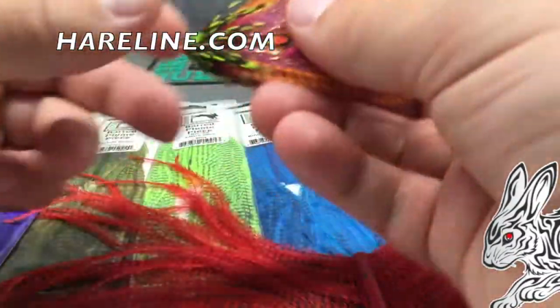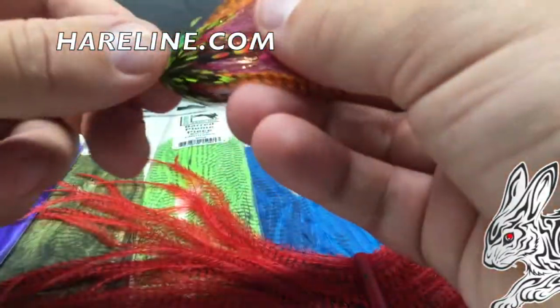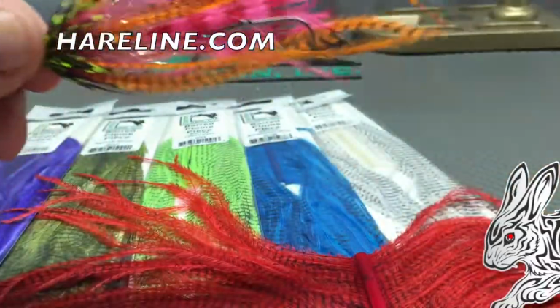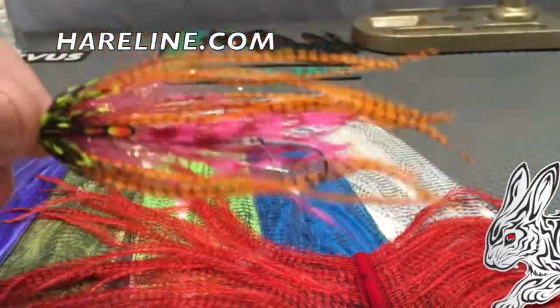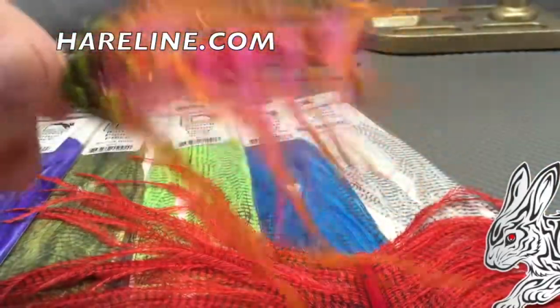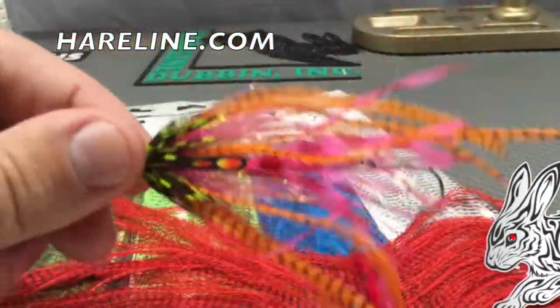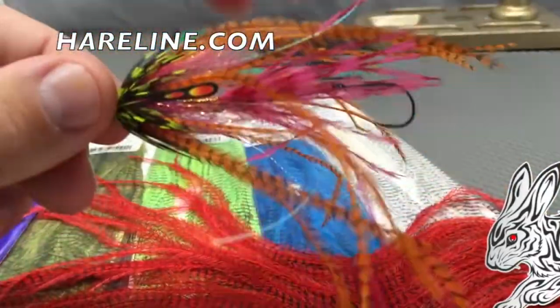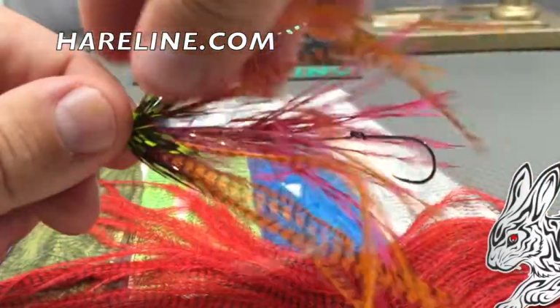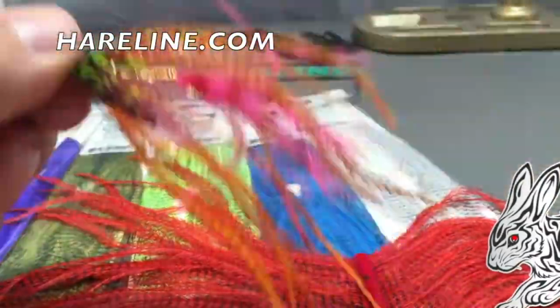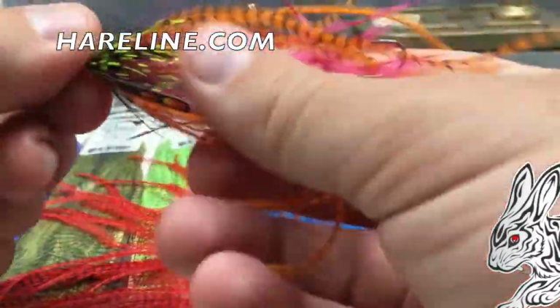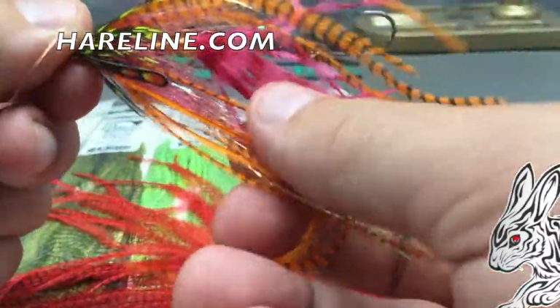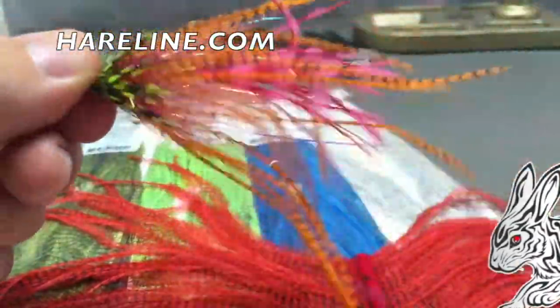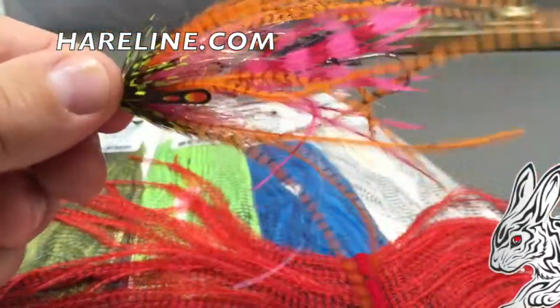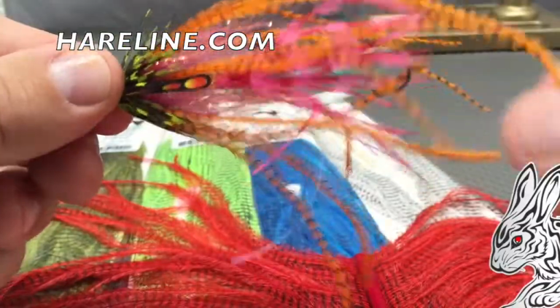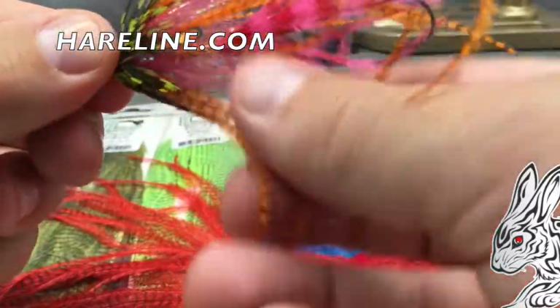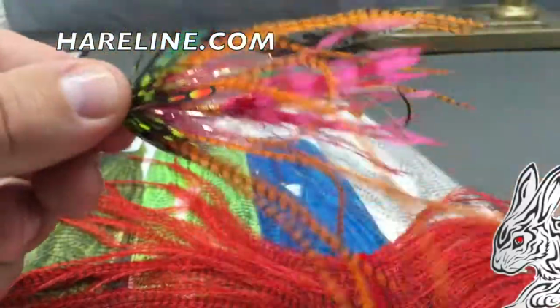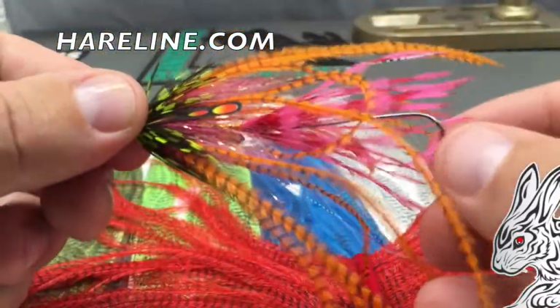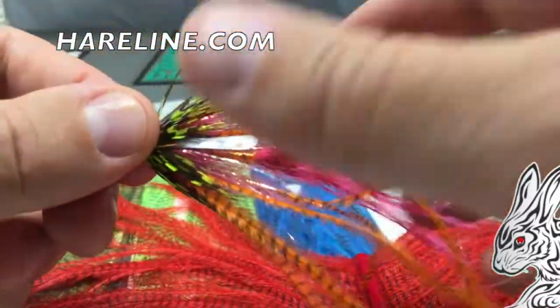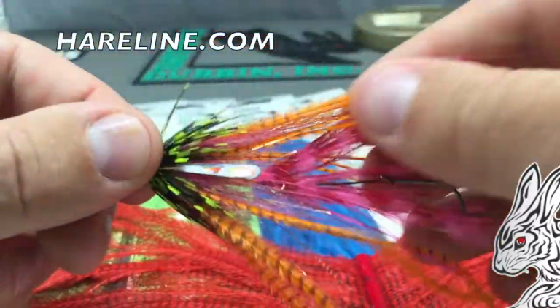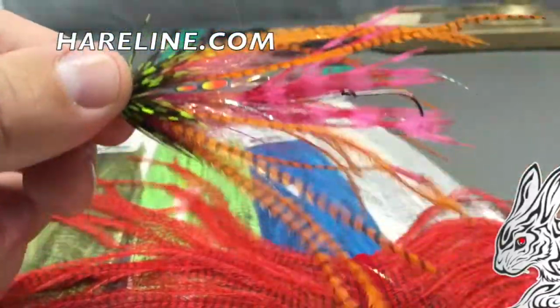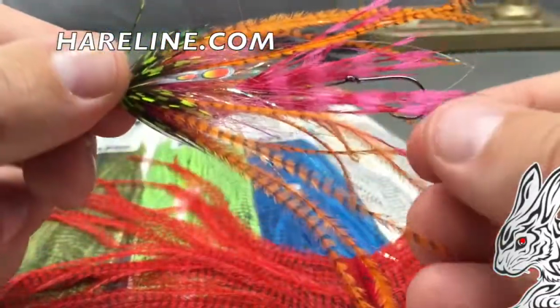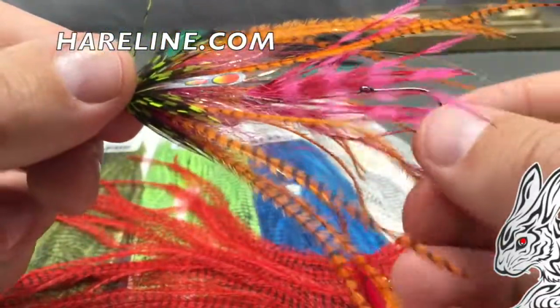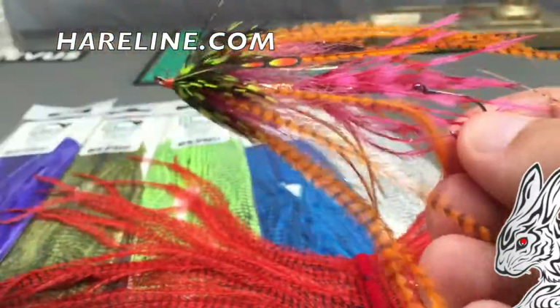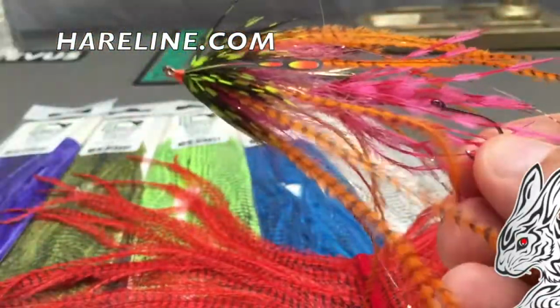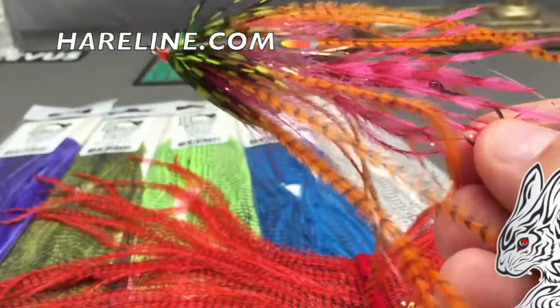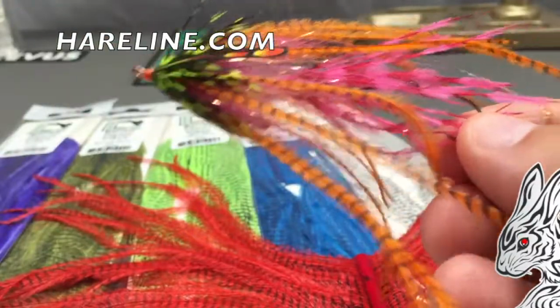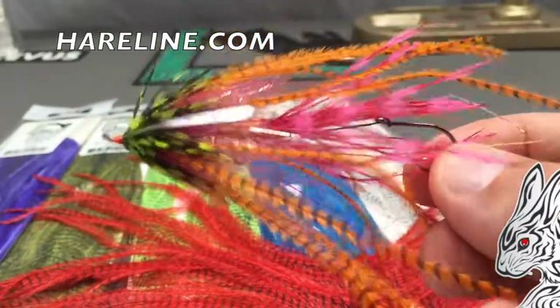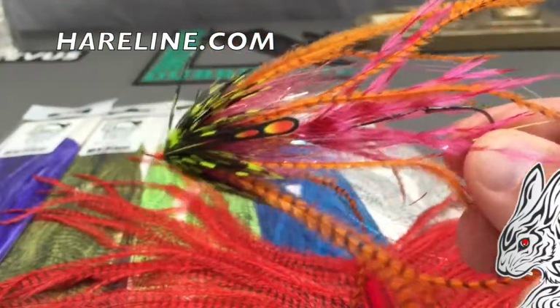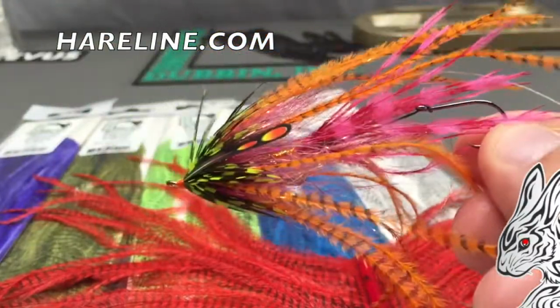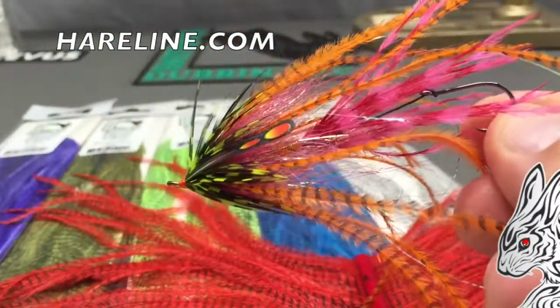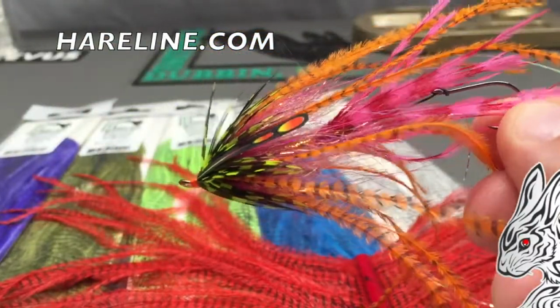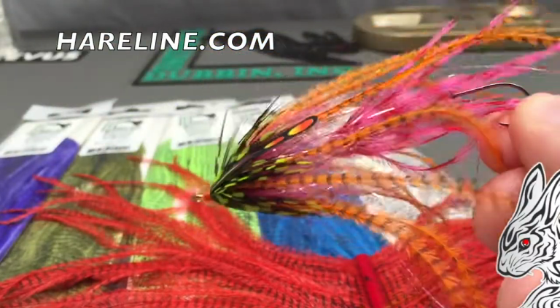This is a great way to use a few pieces to build a big profile on your fly. As you can tell, this isn't going to take much to move in the water. It's extremely lightweight, easy to cast, and comes in six great colors — the Bard Plume Piece from Hairline Dubbing.